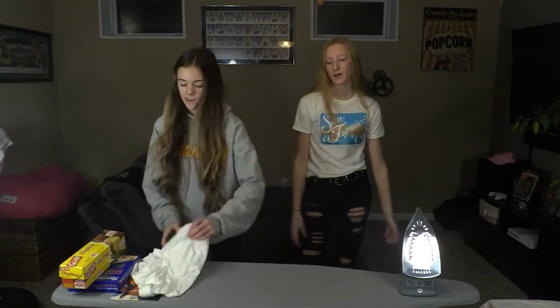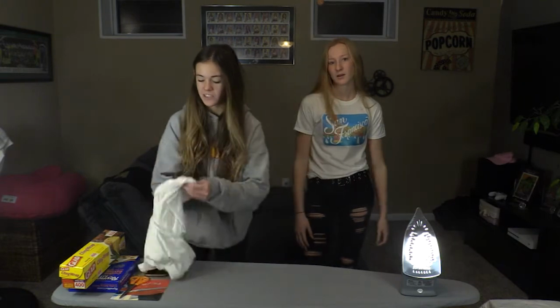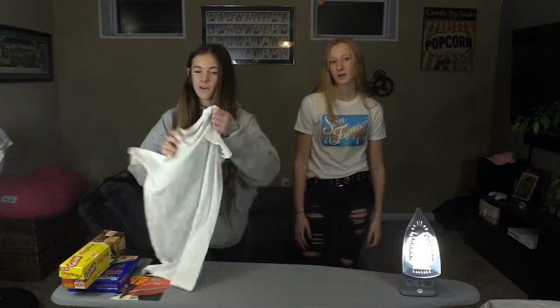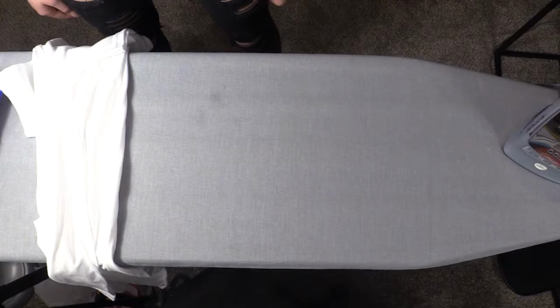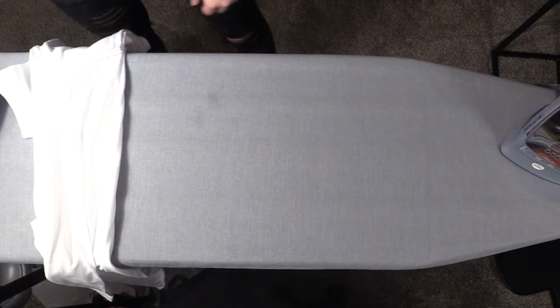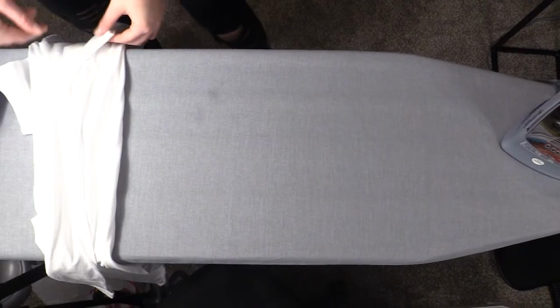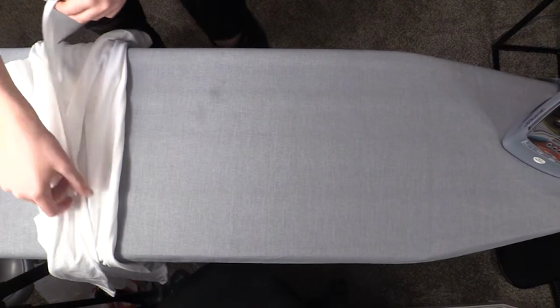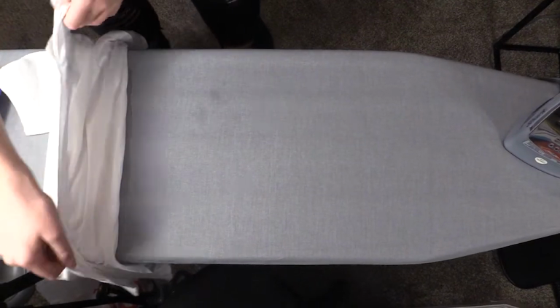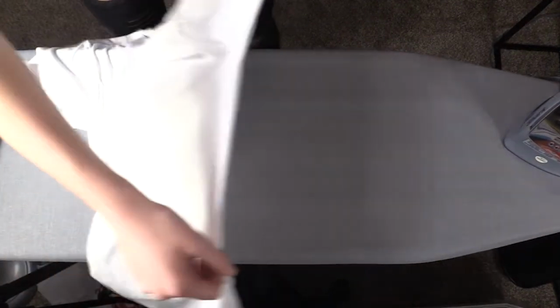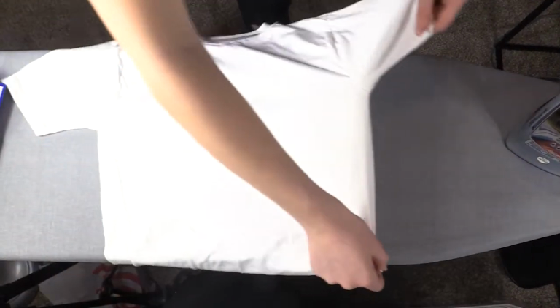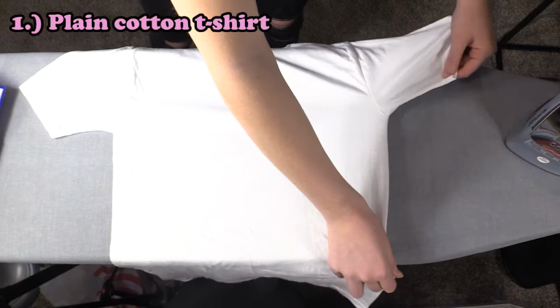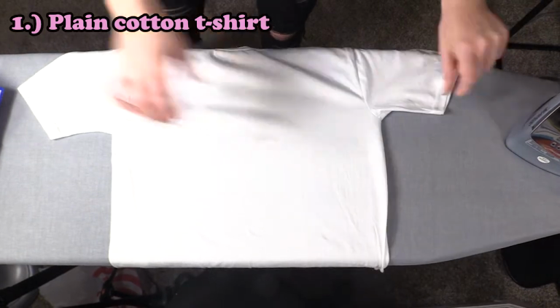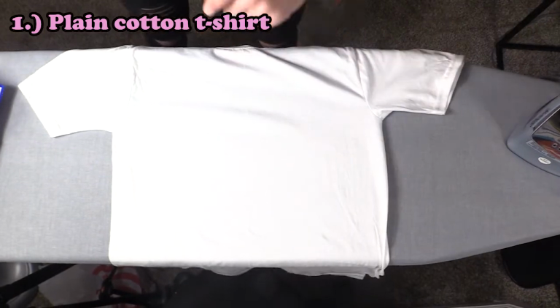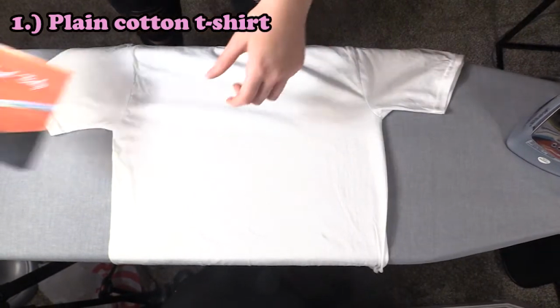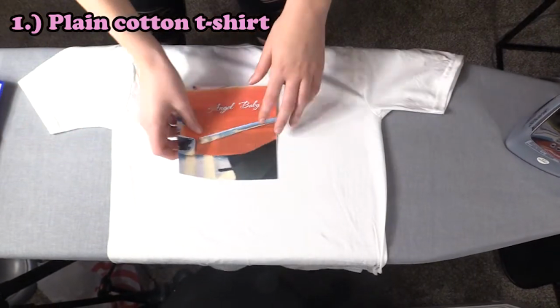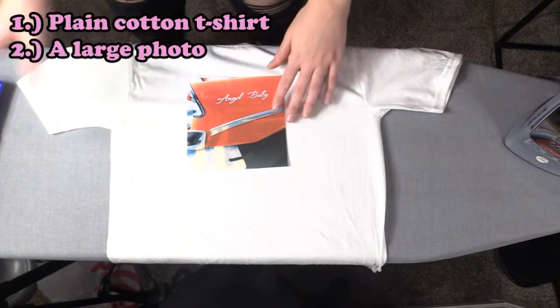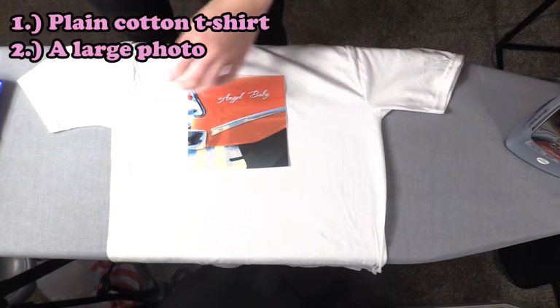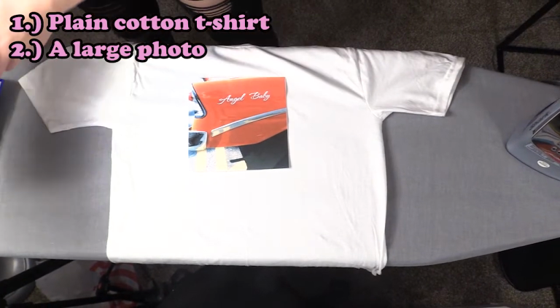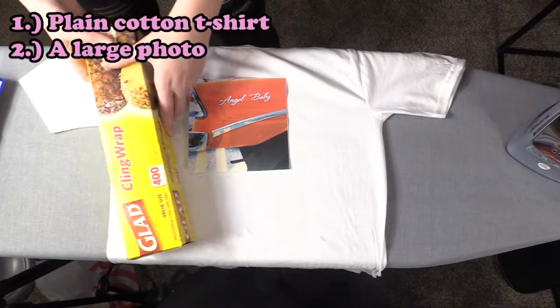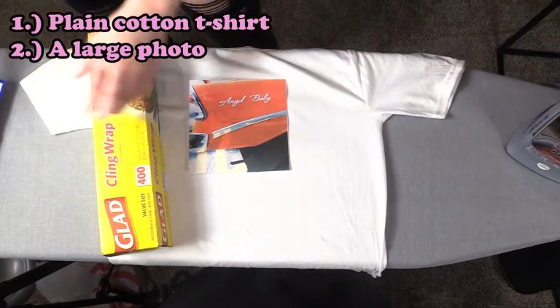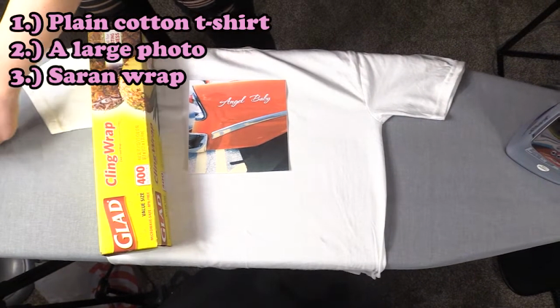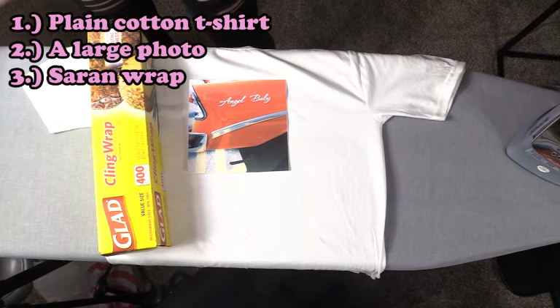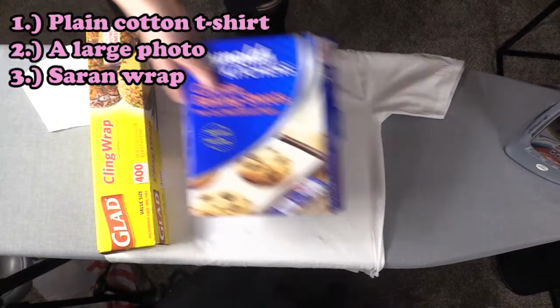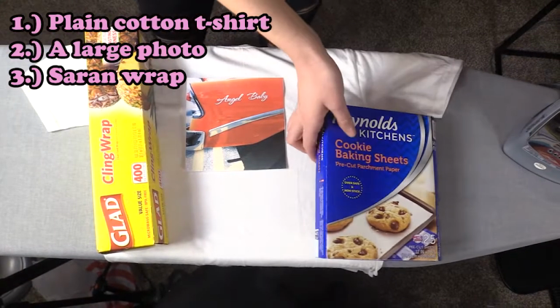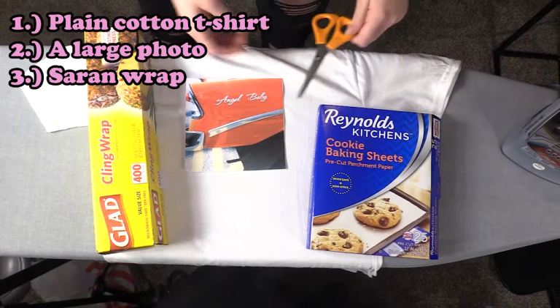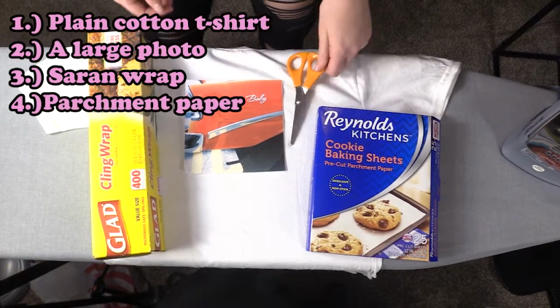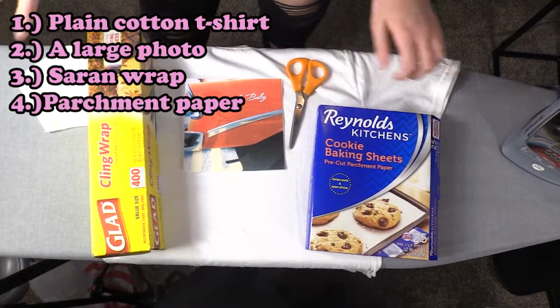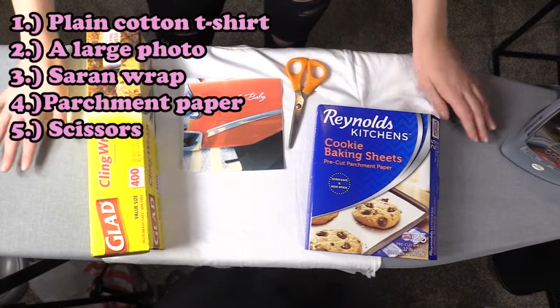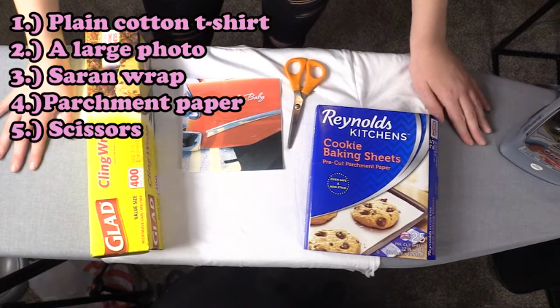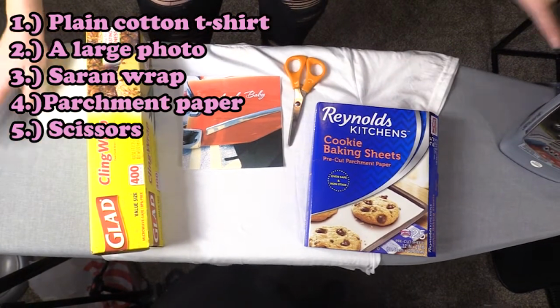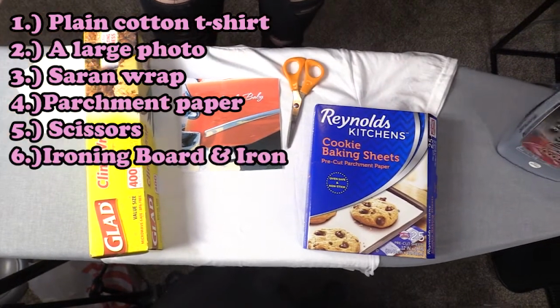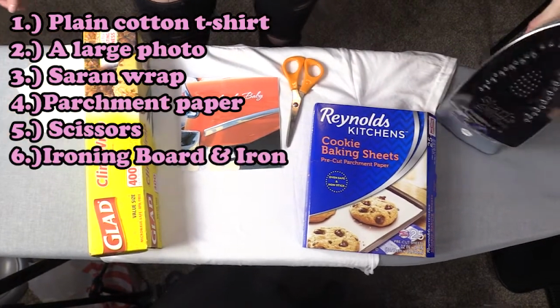We're gonna make our graphic t-shirts at home. To make these graphic tees you need a plain cotton t-shirt in the color of your choice, a large icon or photo of your image printed out, saran wrap, parchment paper, scissors, an ironing board, and an iron.